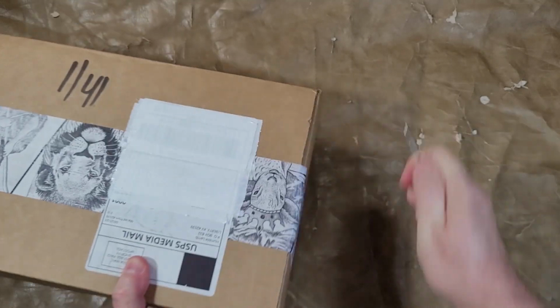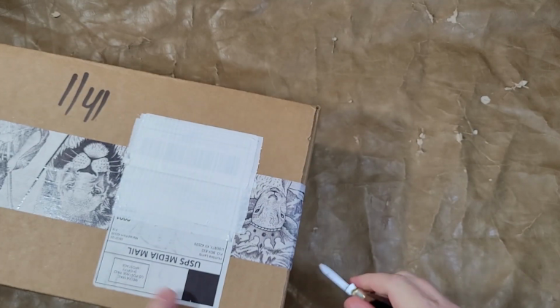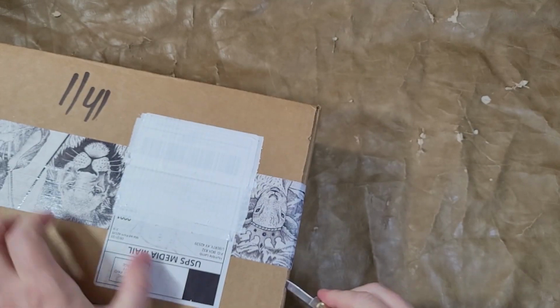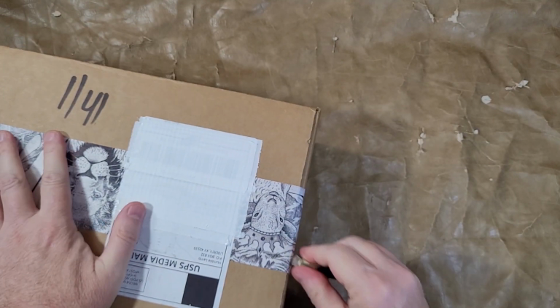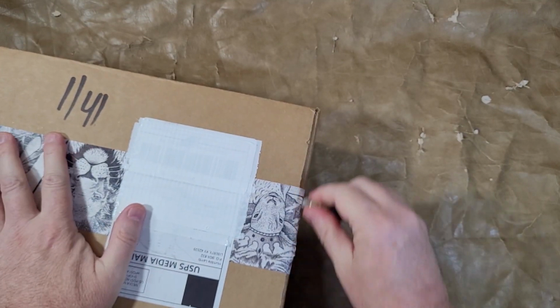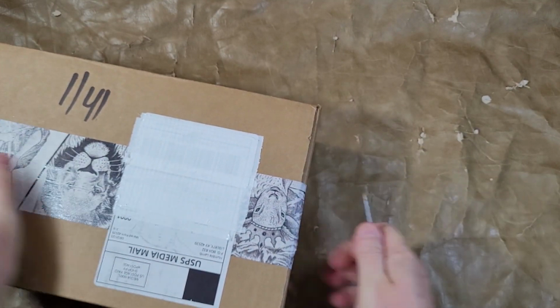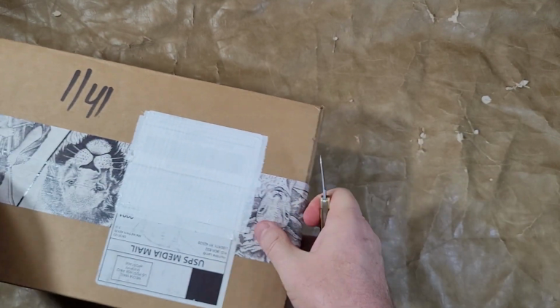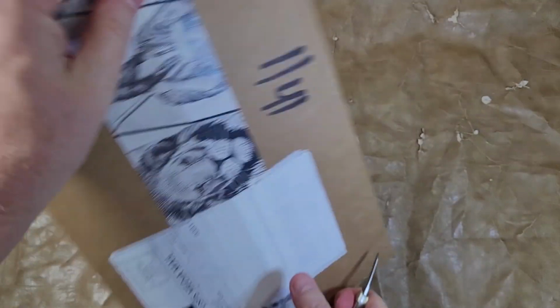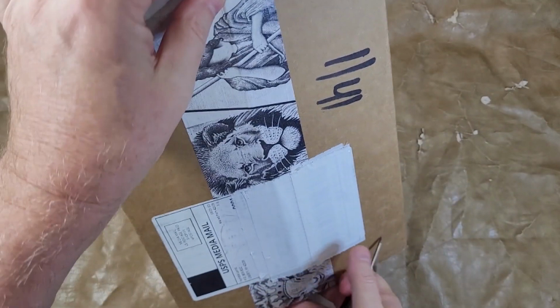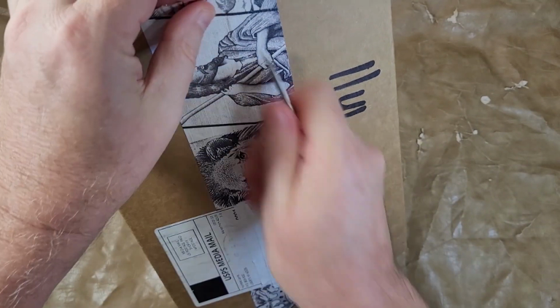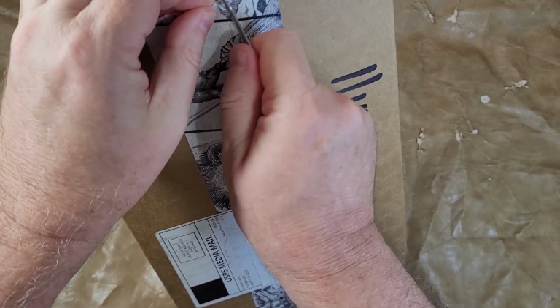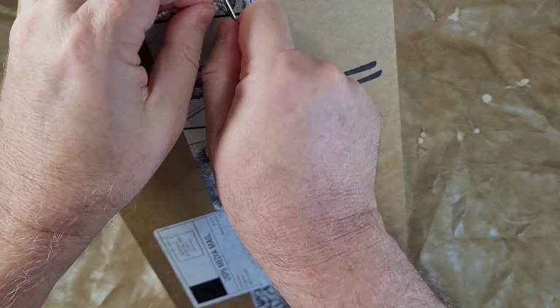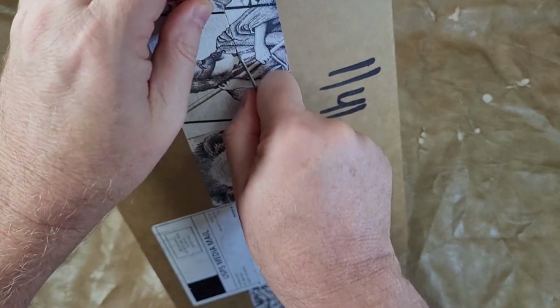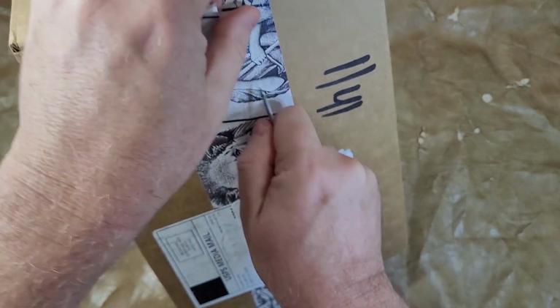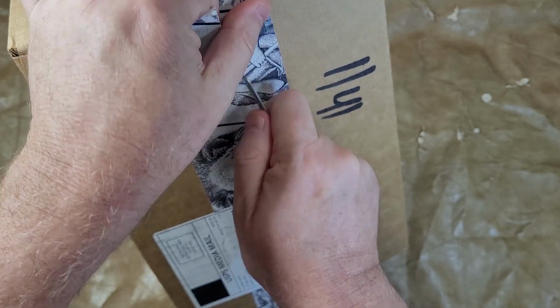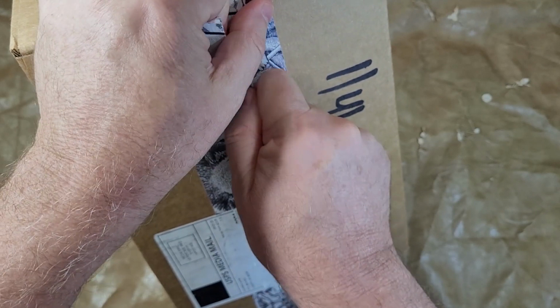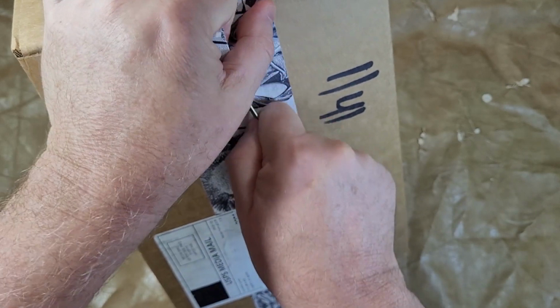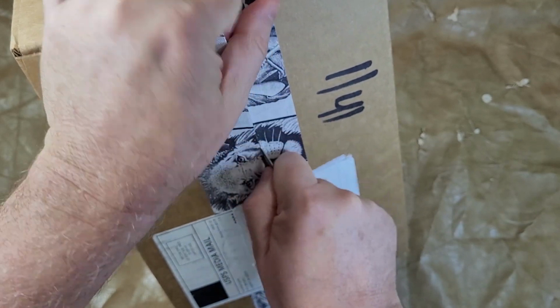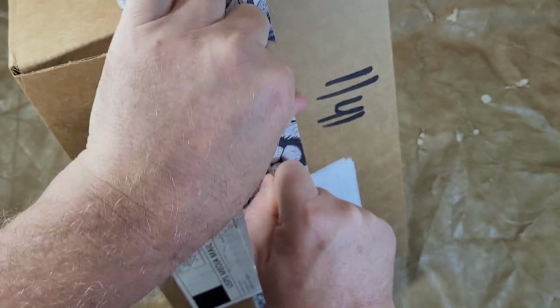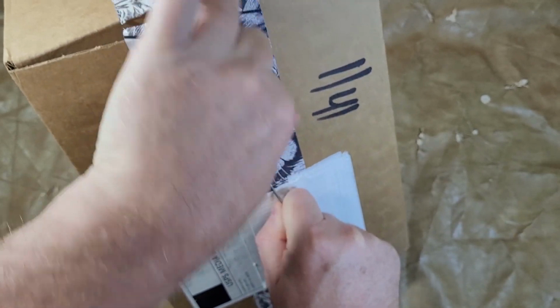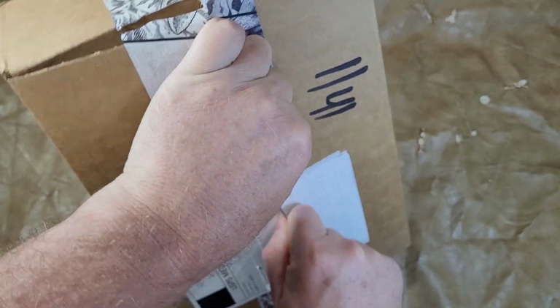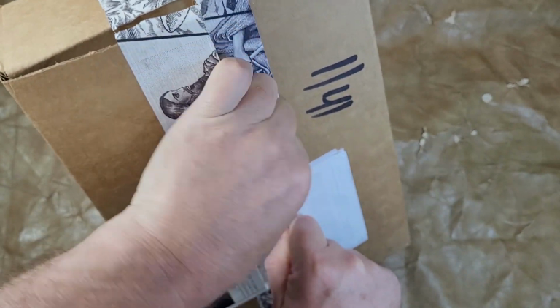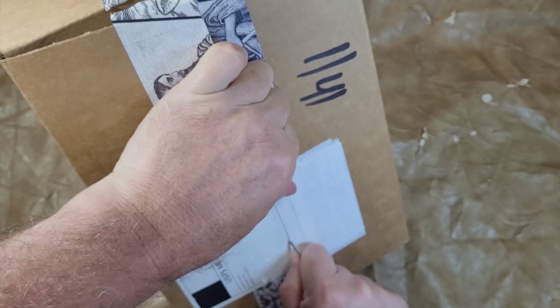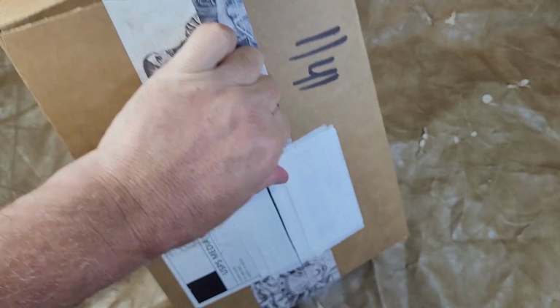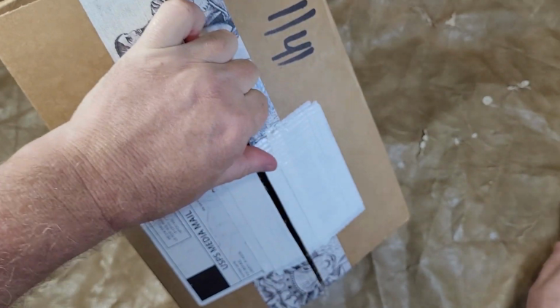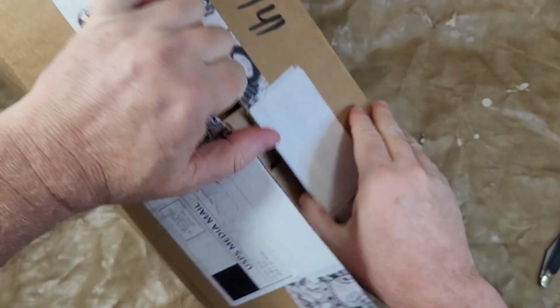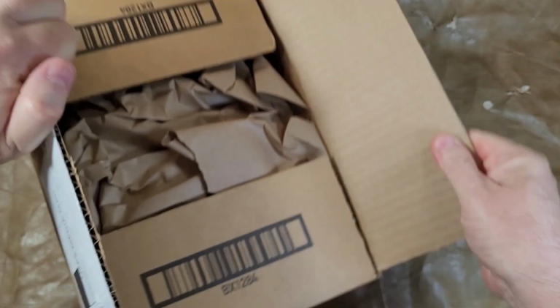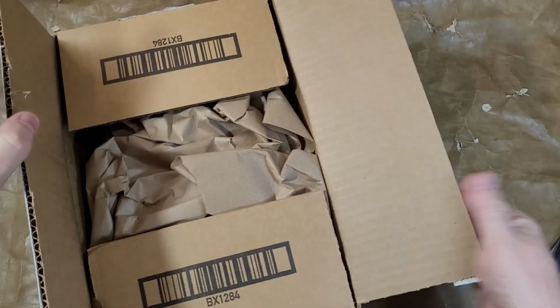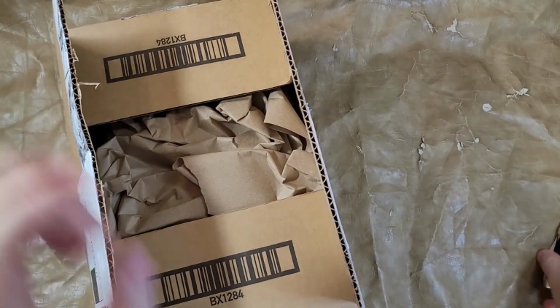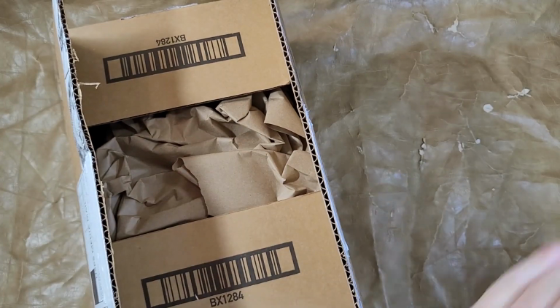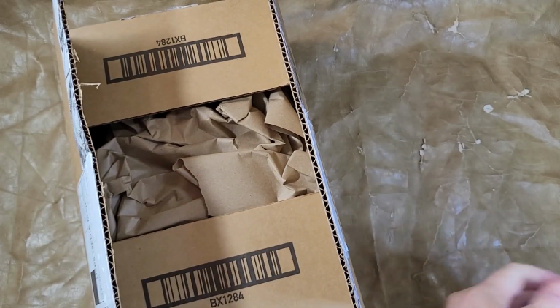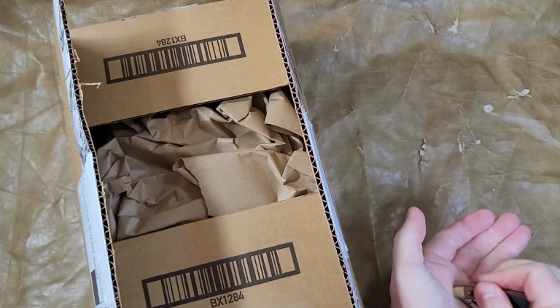I ordered it in orange — because Tennessee, go big orange. Let's close my knife before I get yelled at.